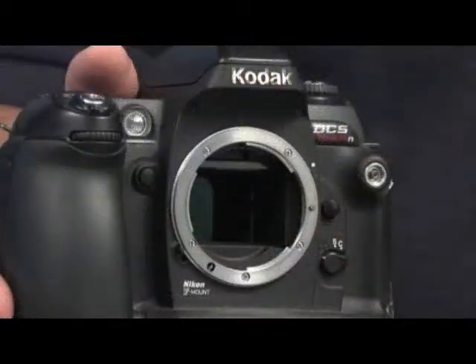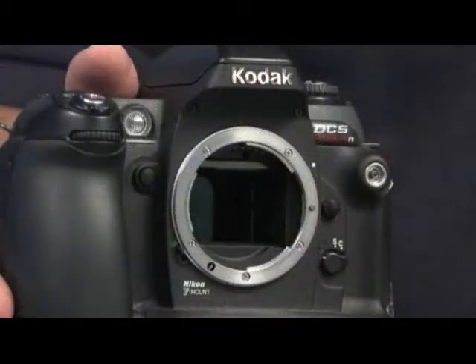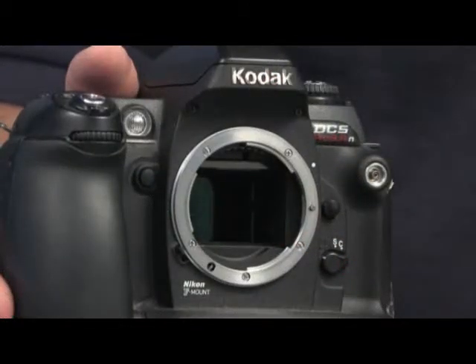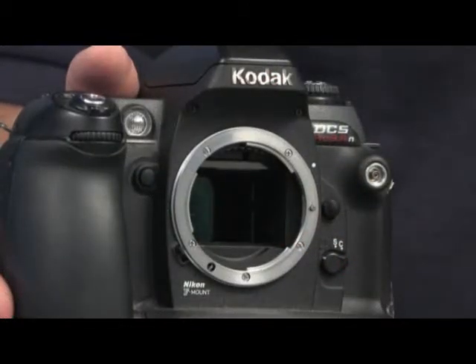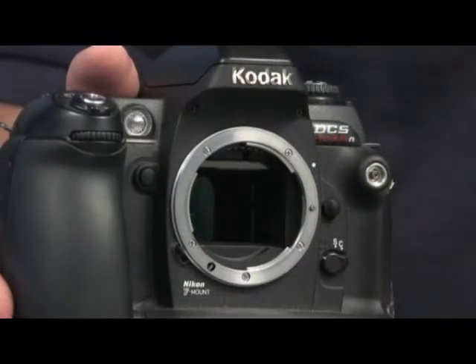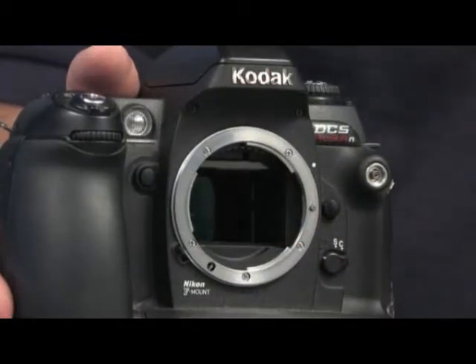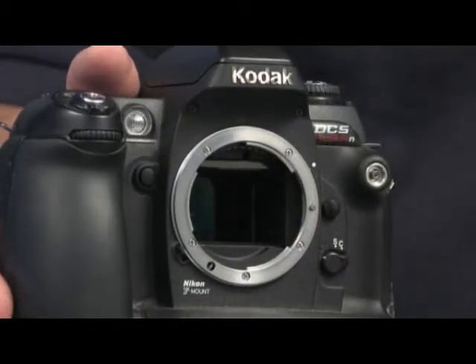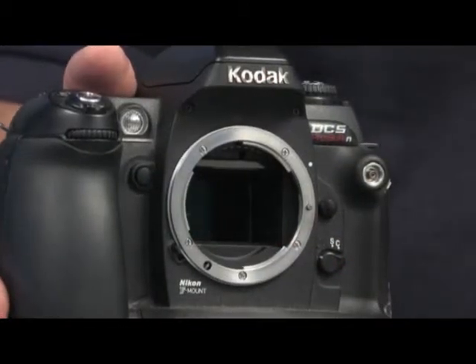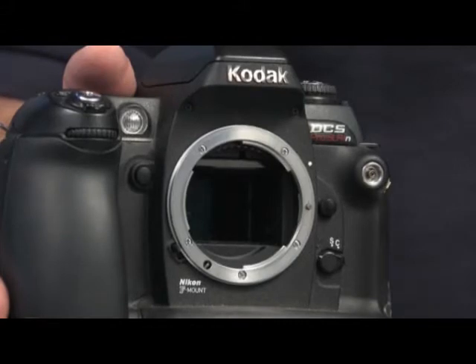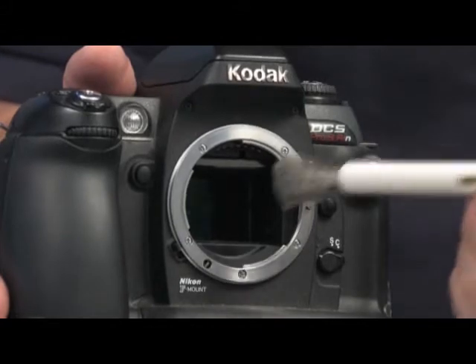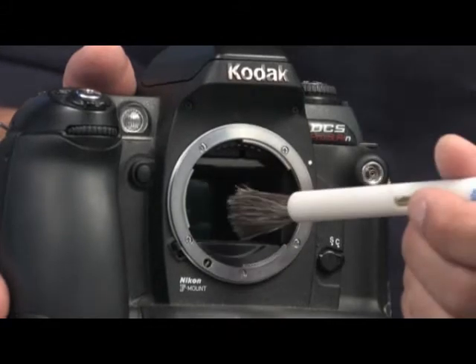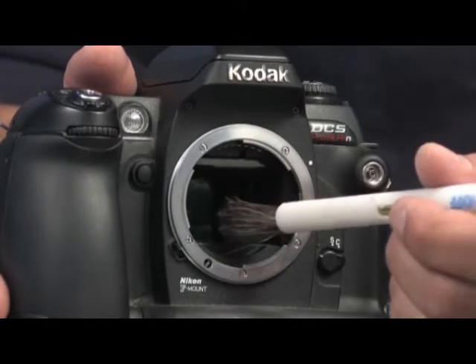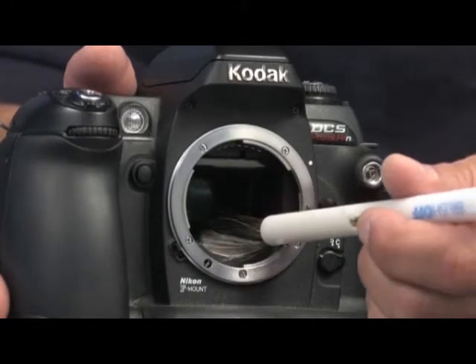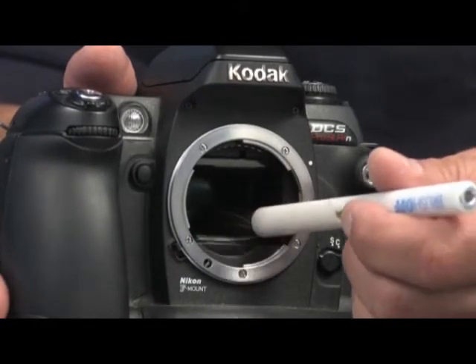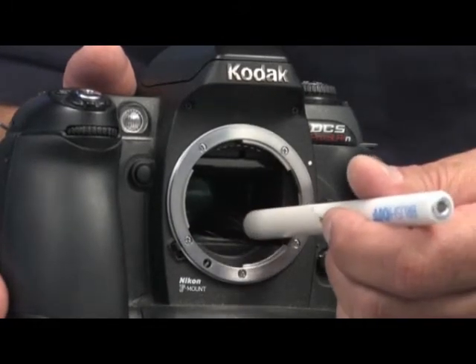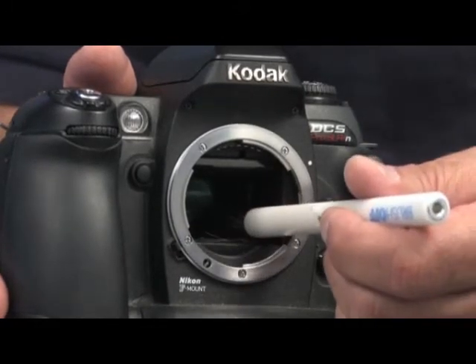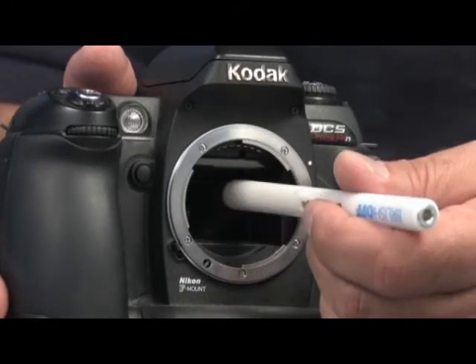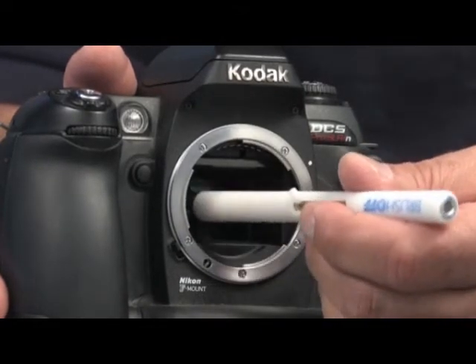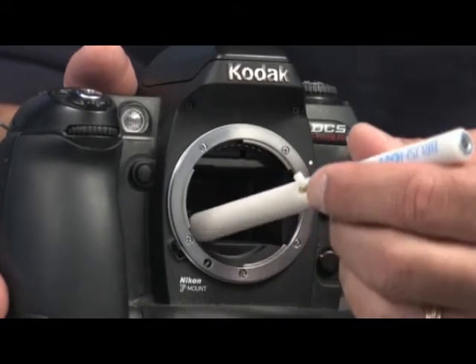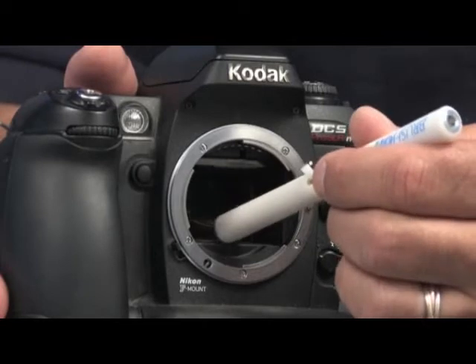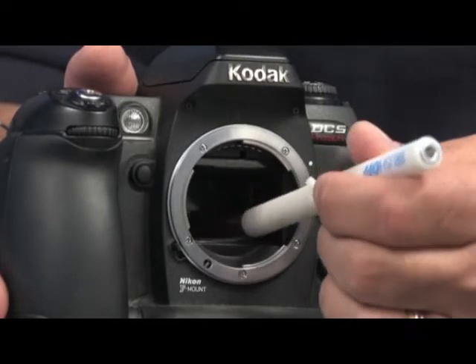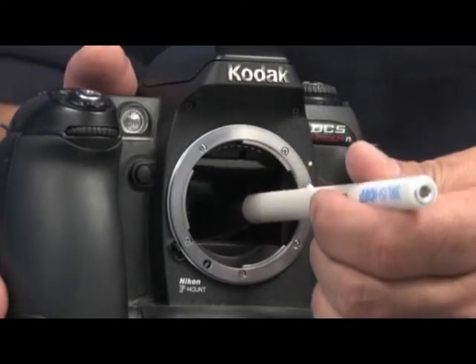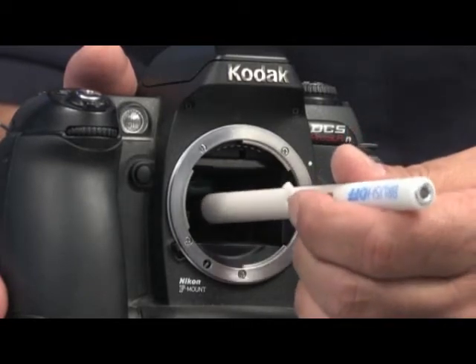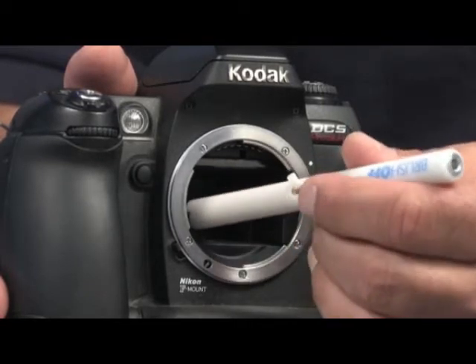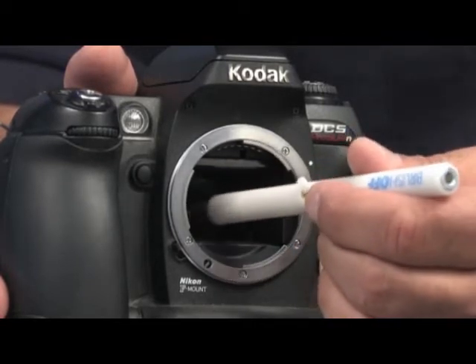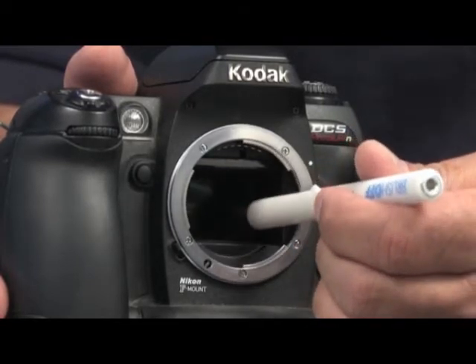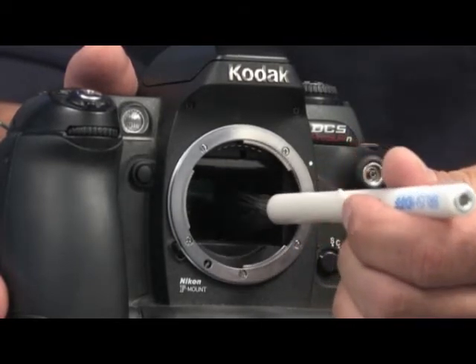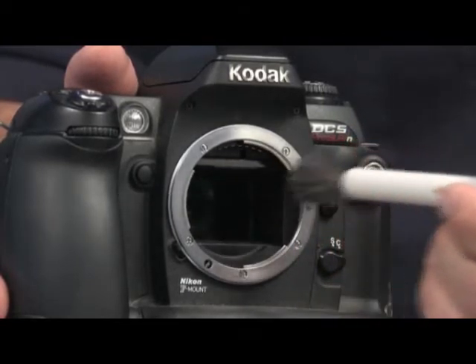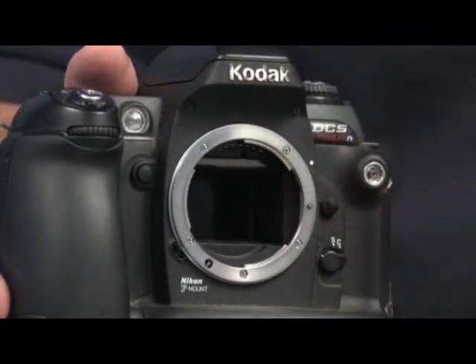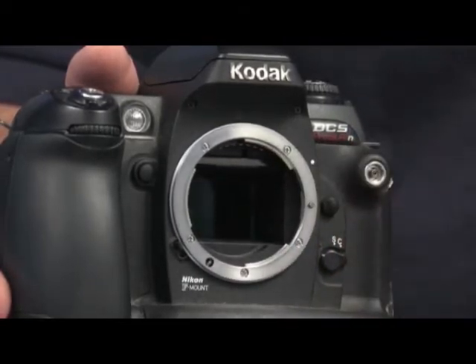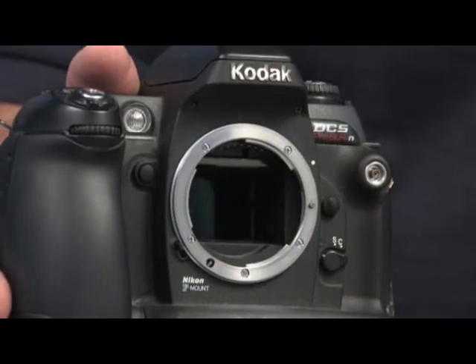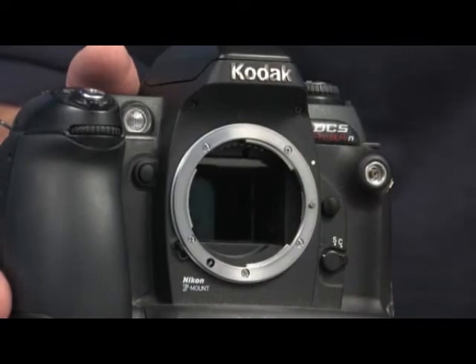After you have removed the lens and accessed the sensor, place the brush in the chamber and swirl the brush around and across the sensor, and remove the brush from the chamber.